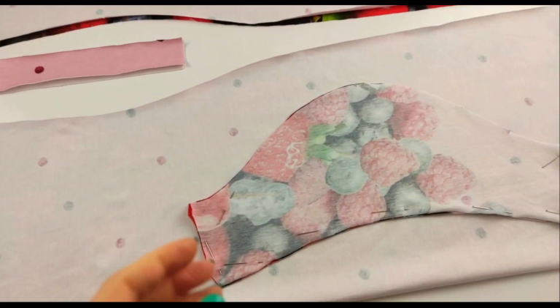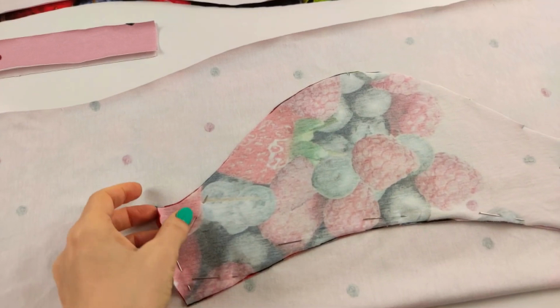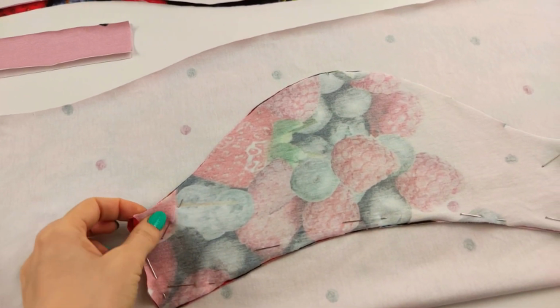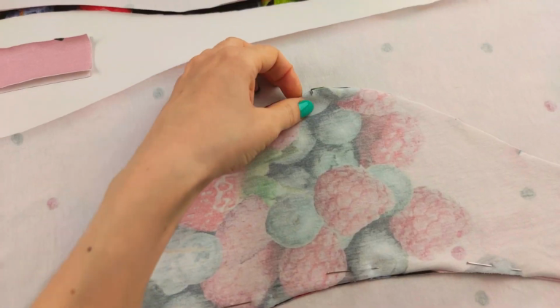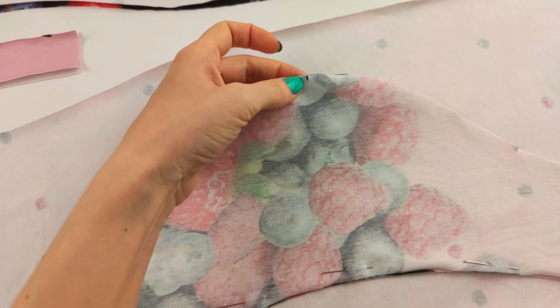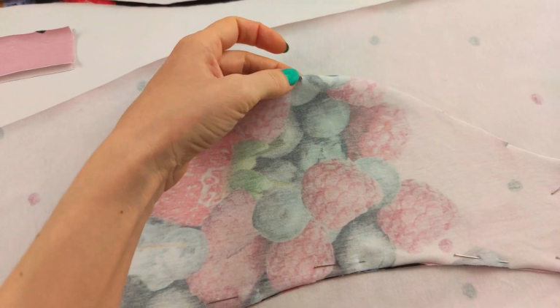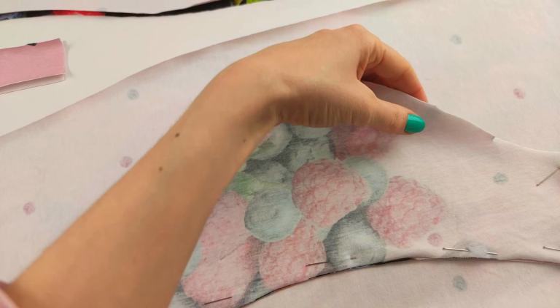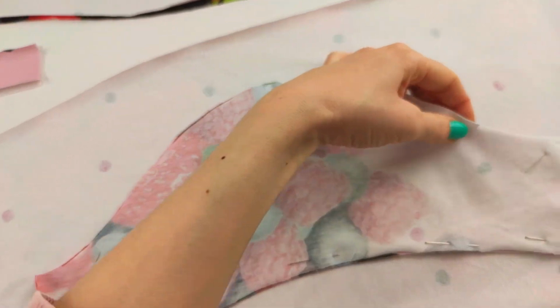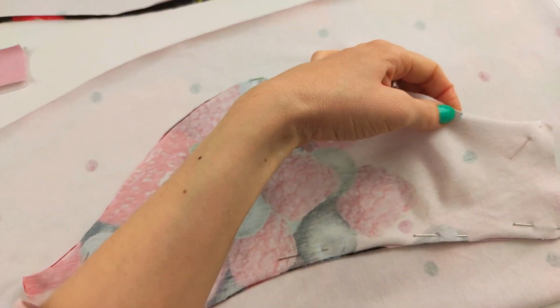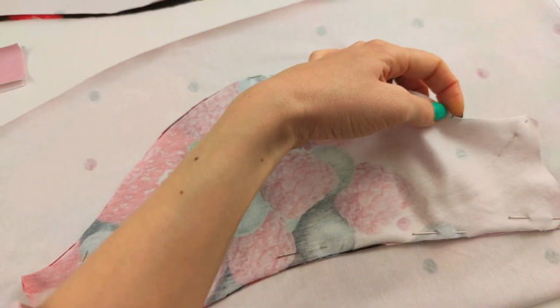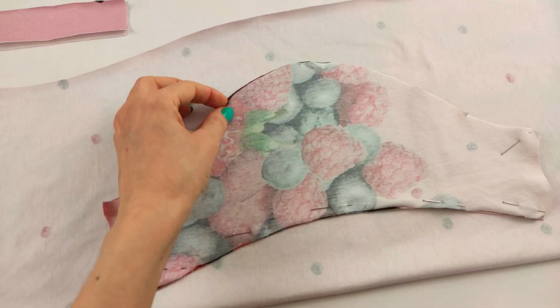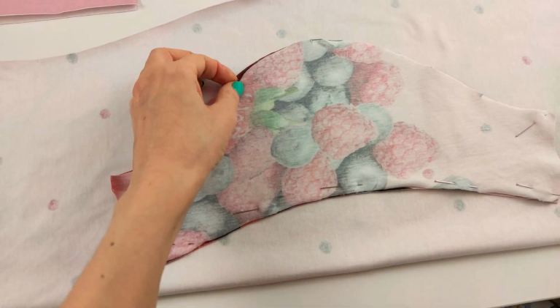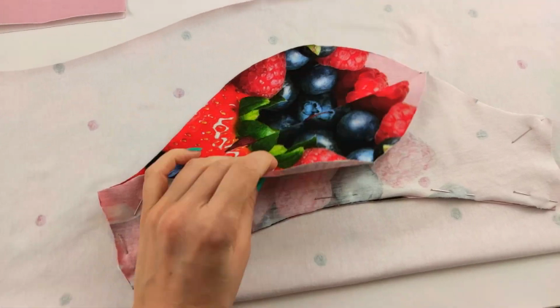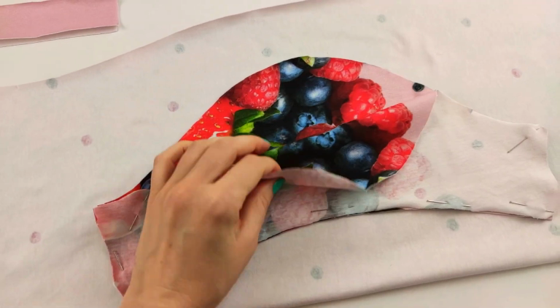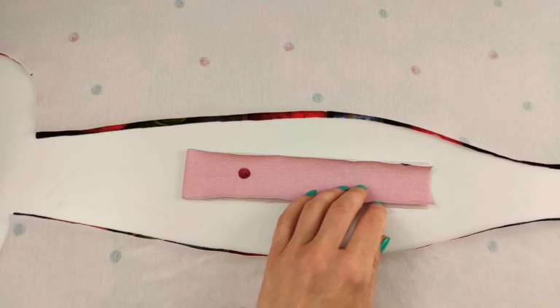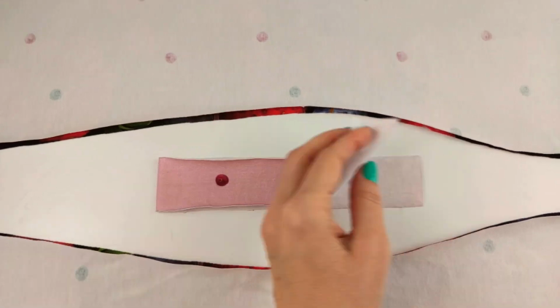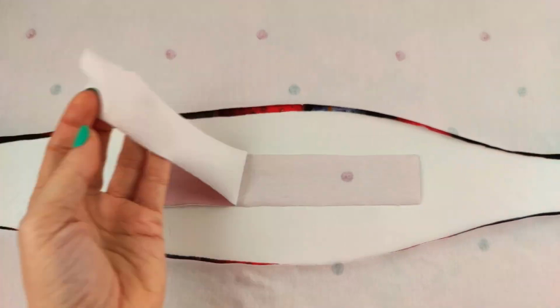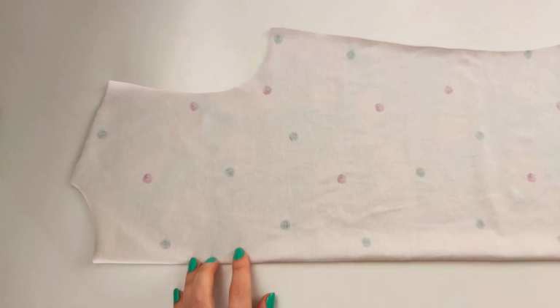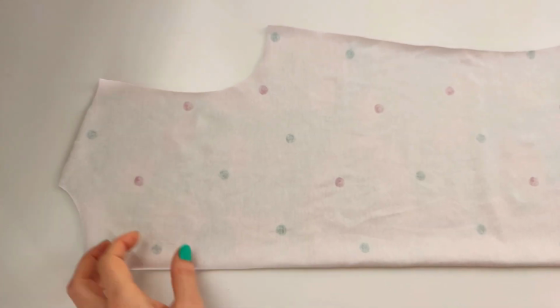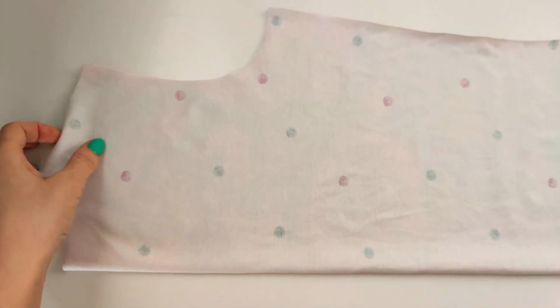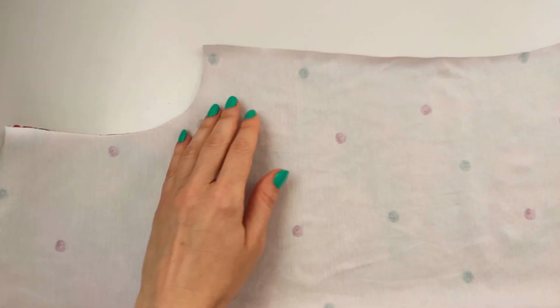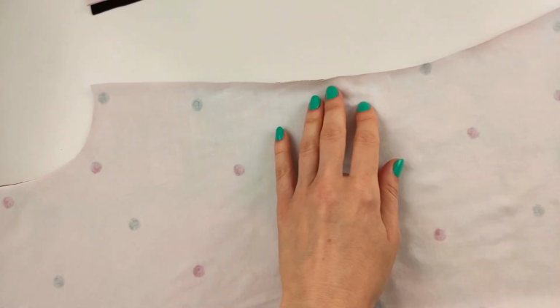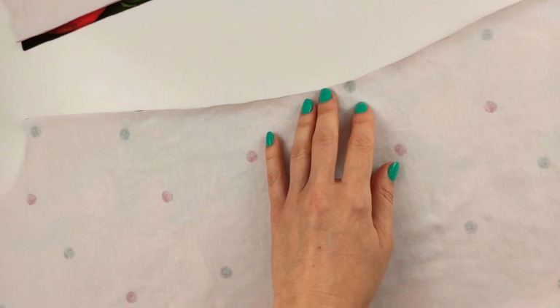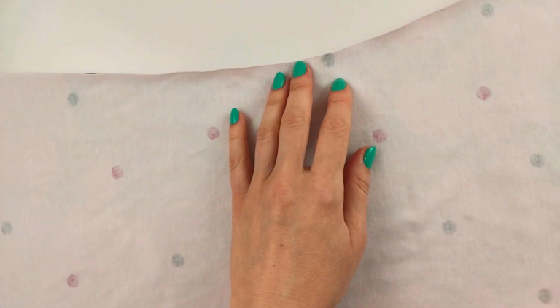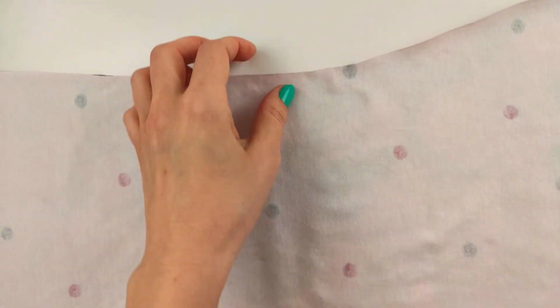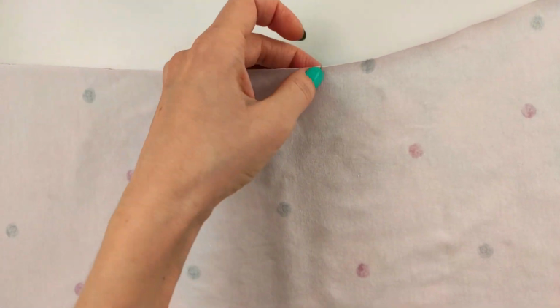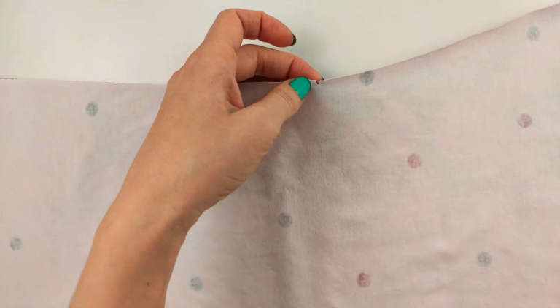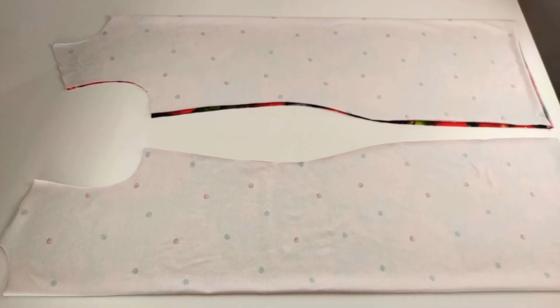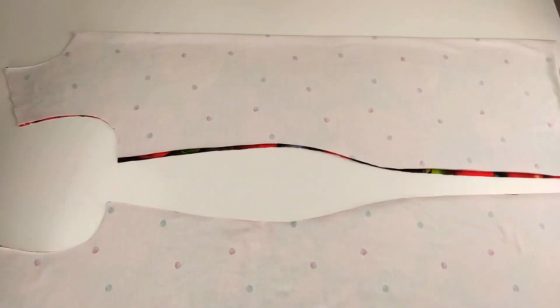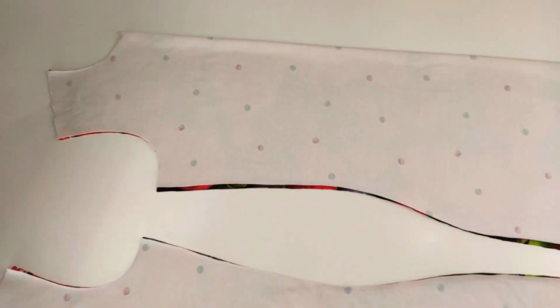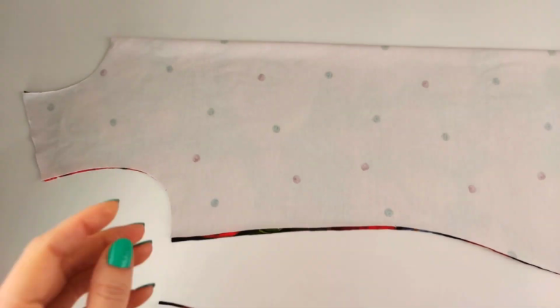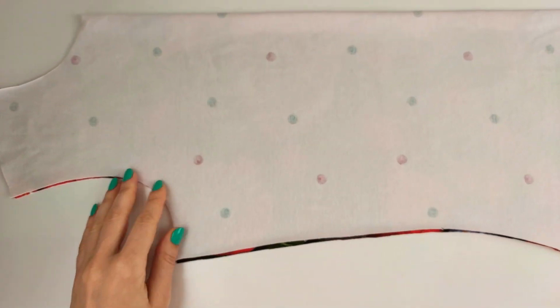Cut out all the details and transfer all notches from the pattern. We have two pieces of sleeve, a neckband, a back, and the front is on fold.